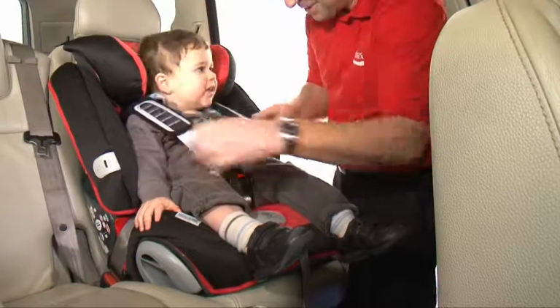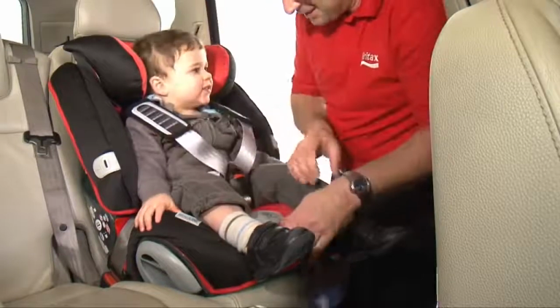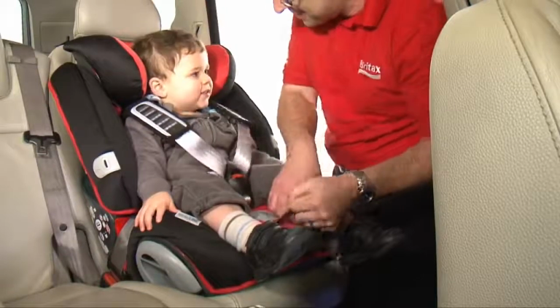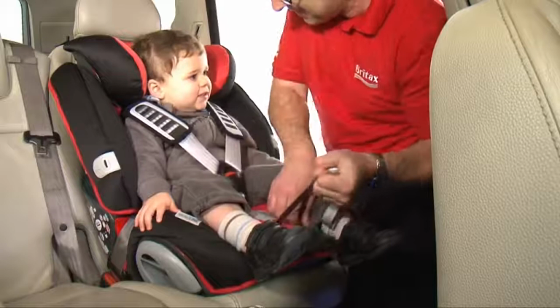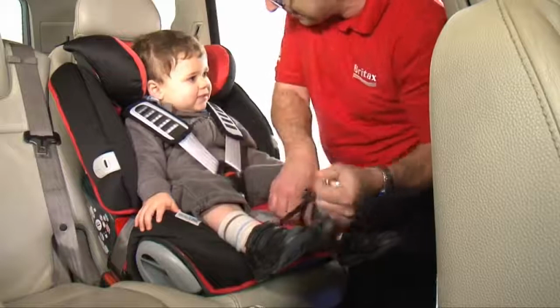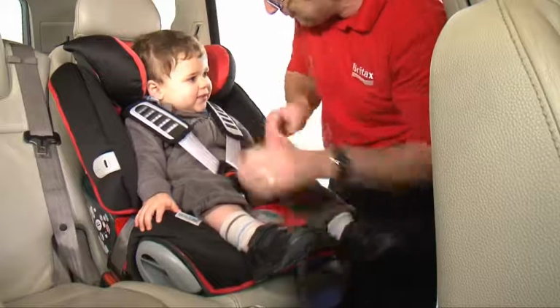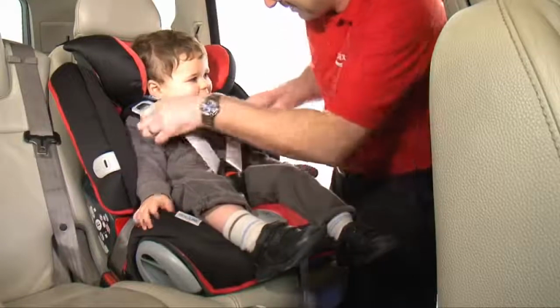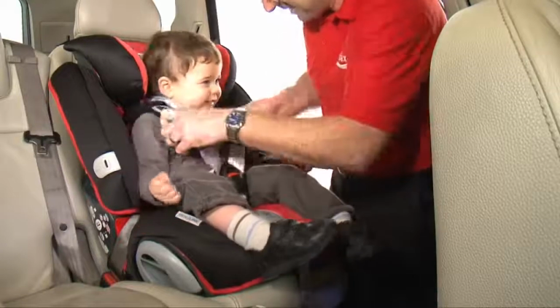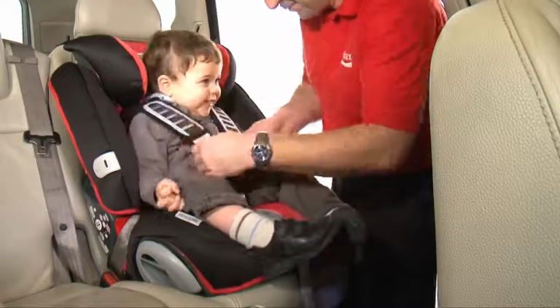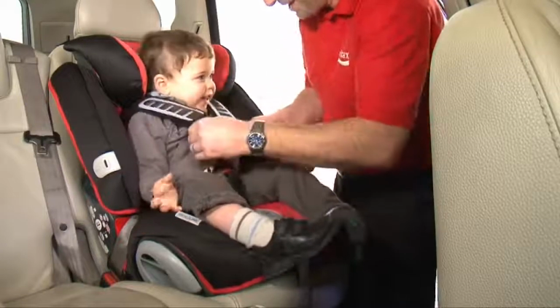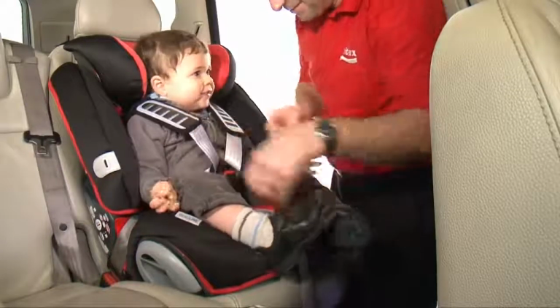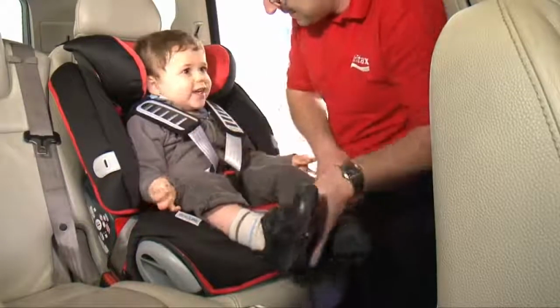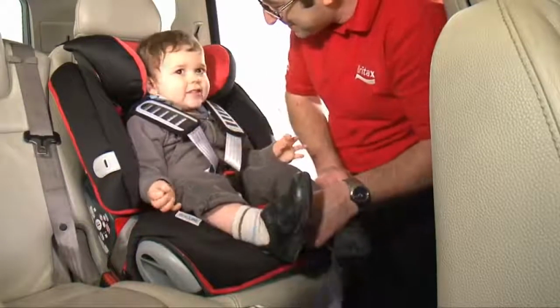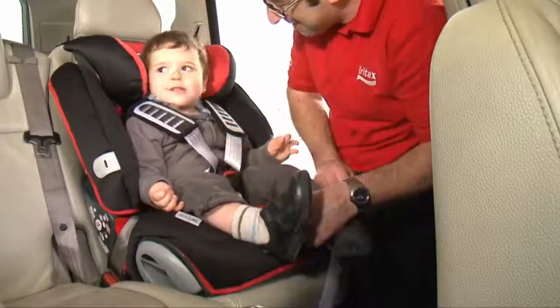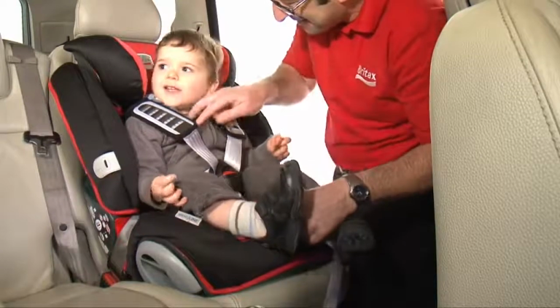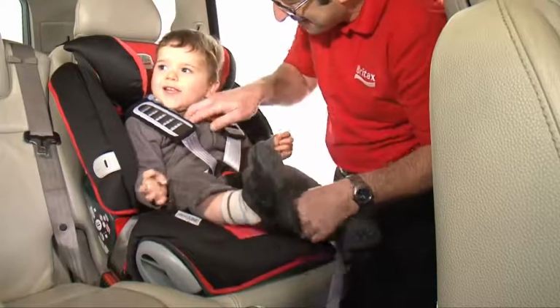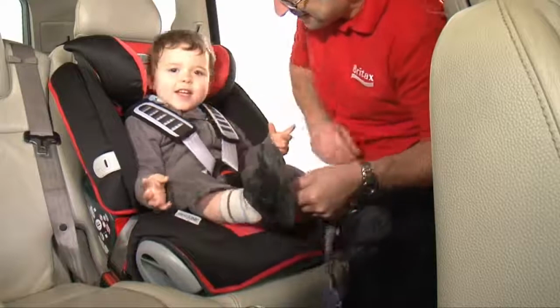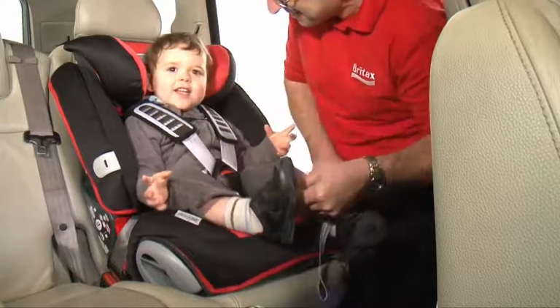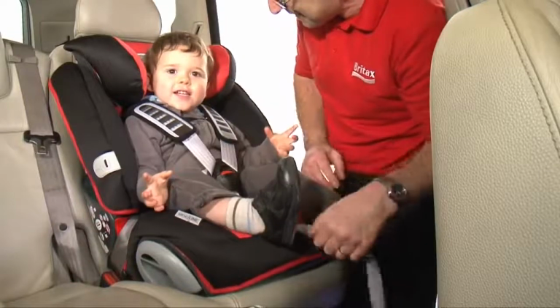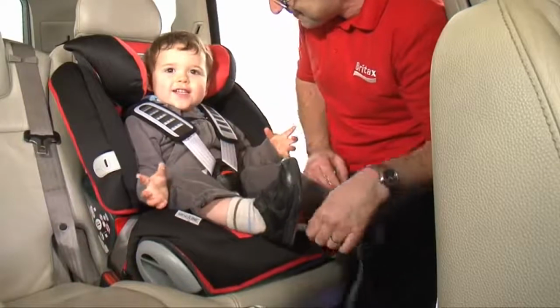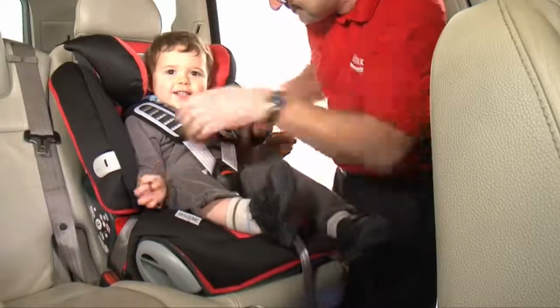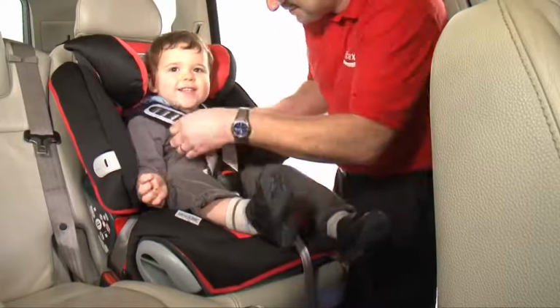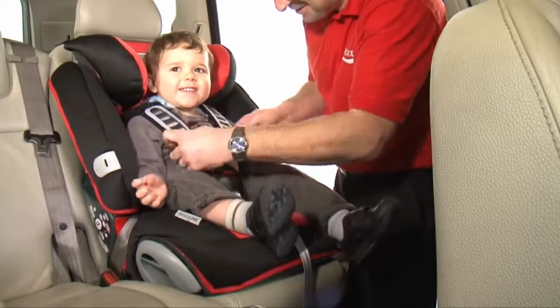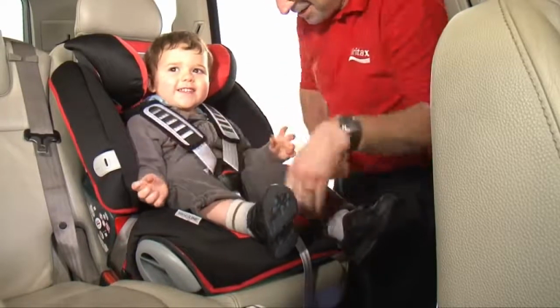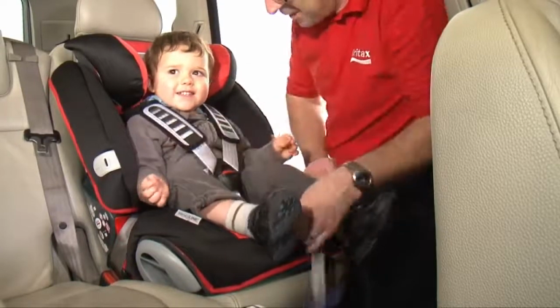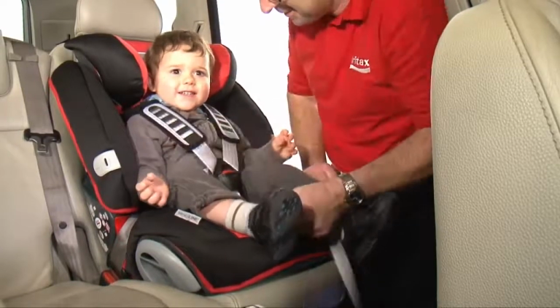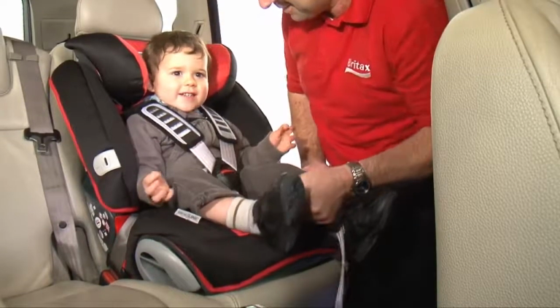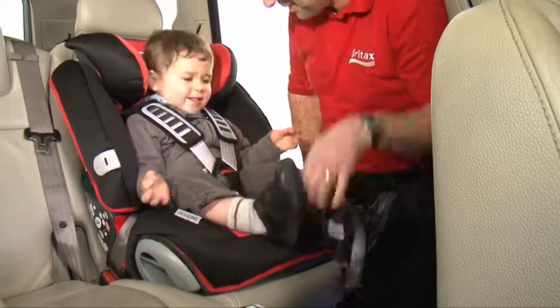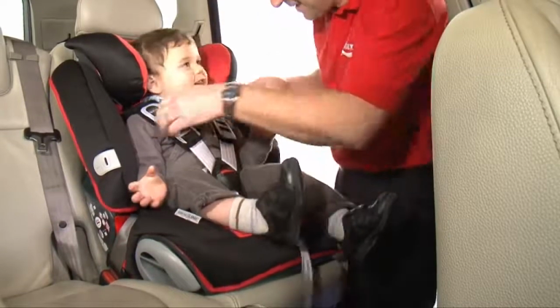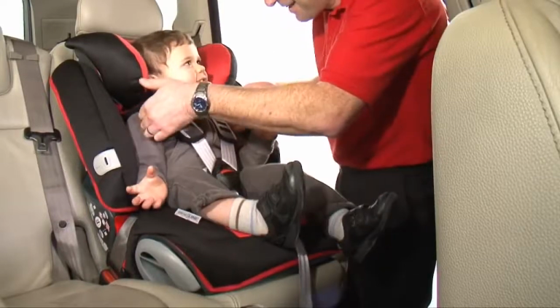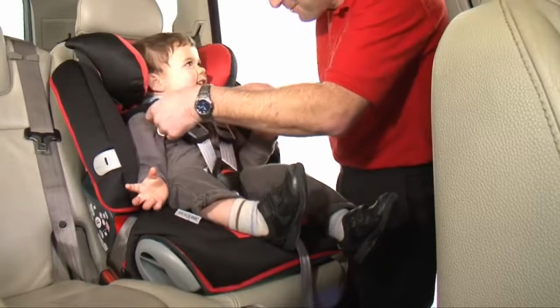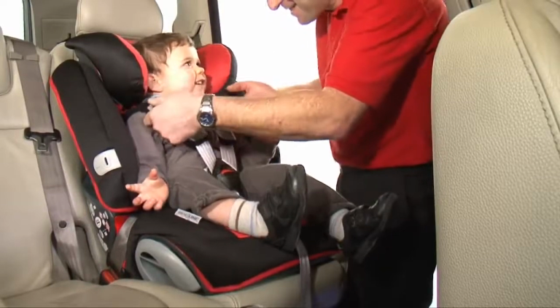Adjust the shoulder straps, ensuring that there are no twists, and pull the harness tight with the adjuster strap.